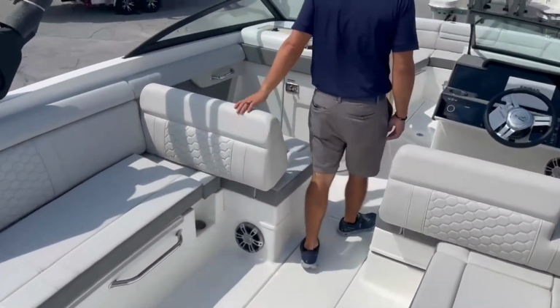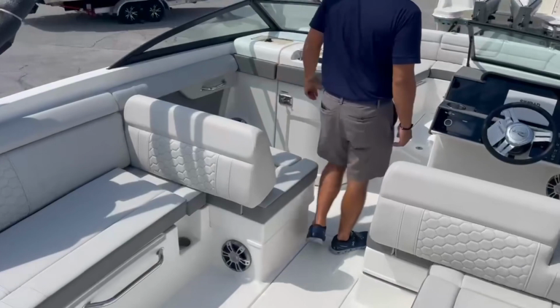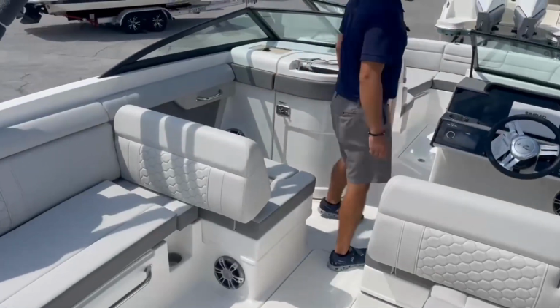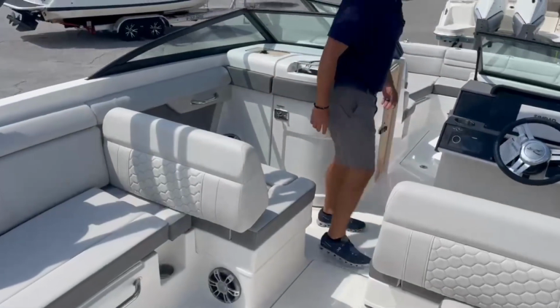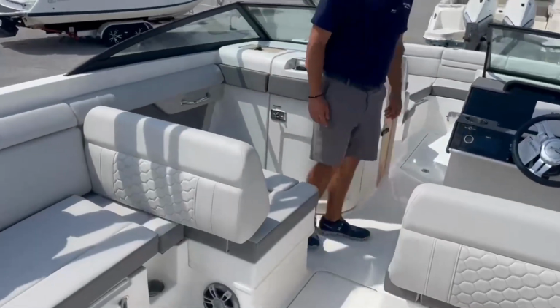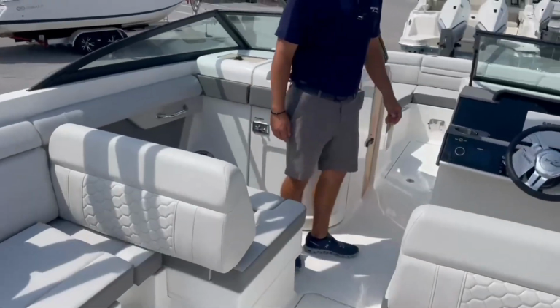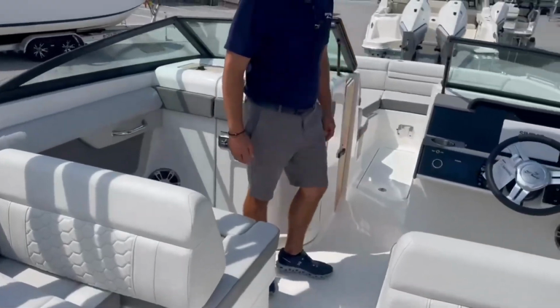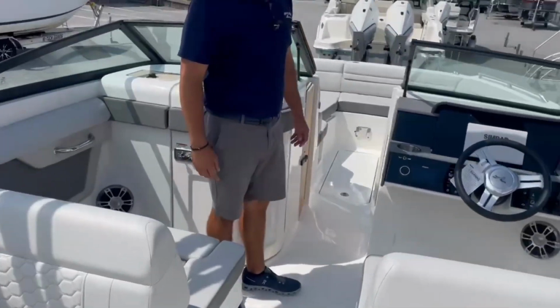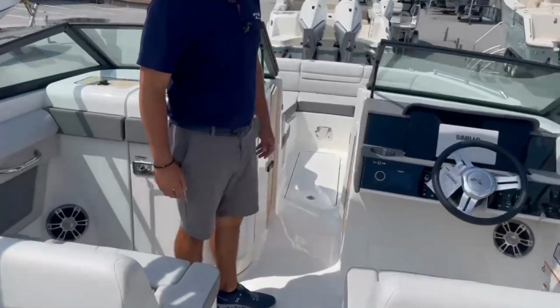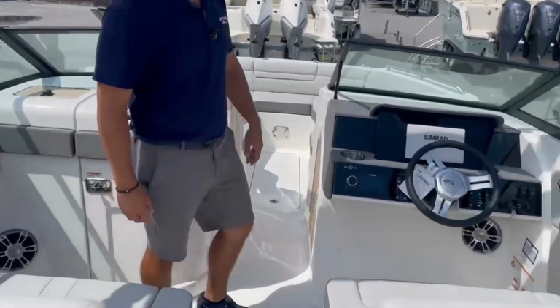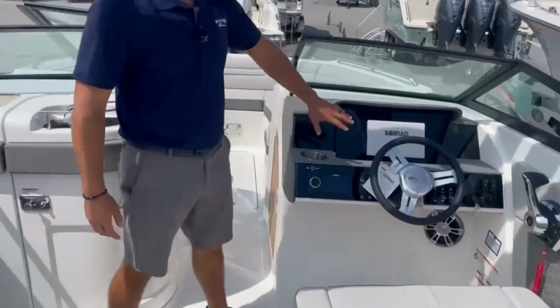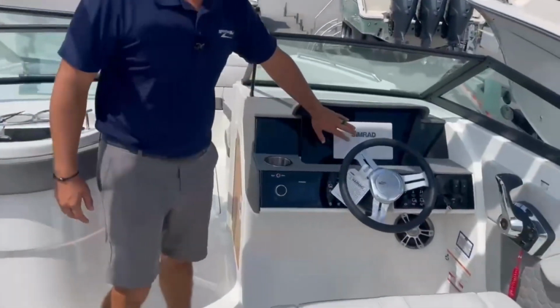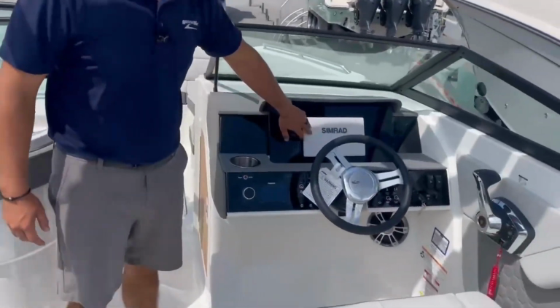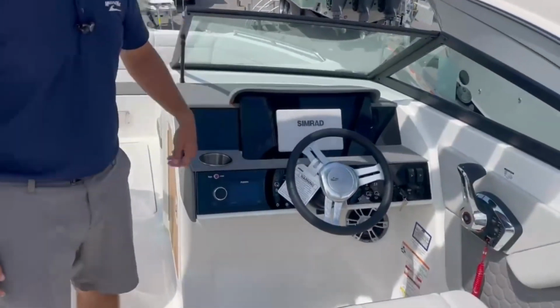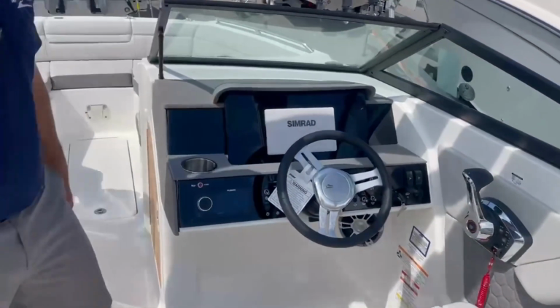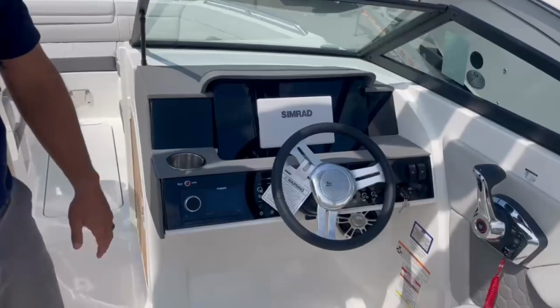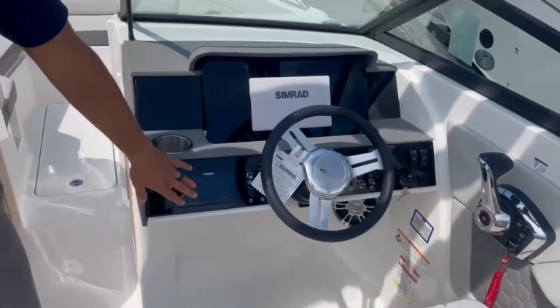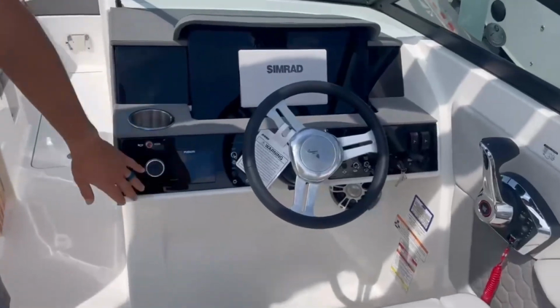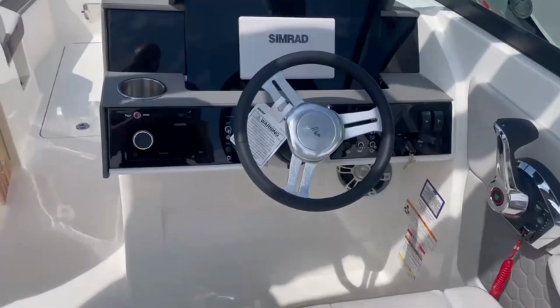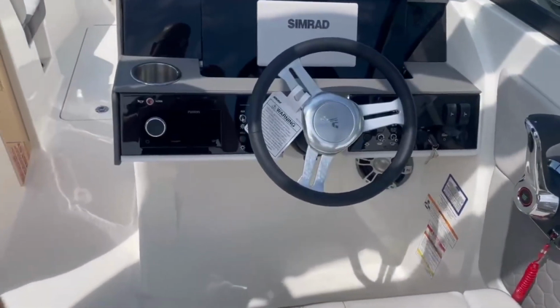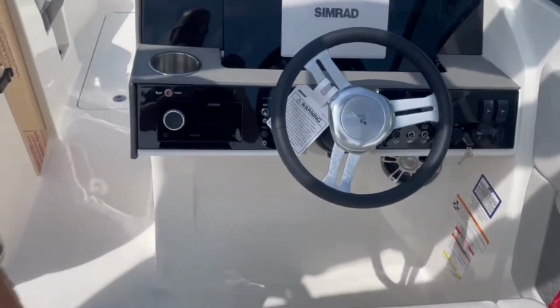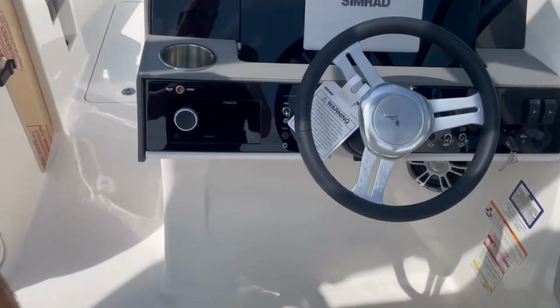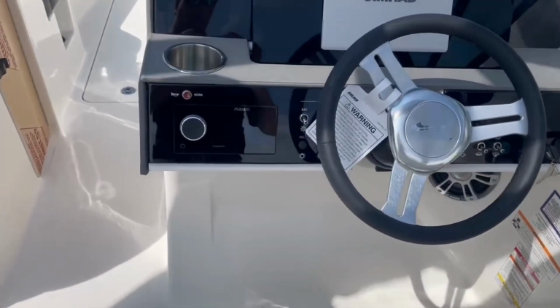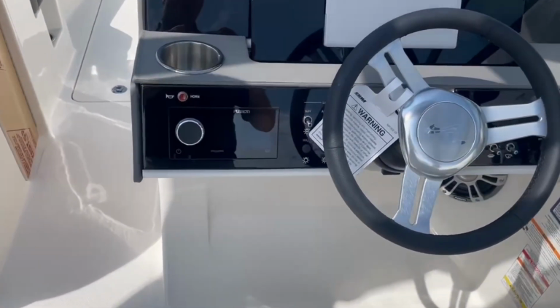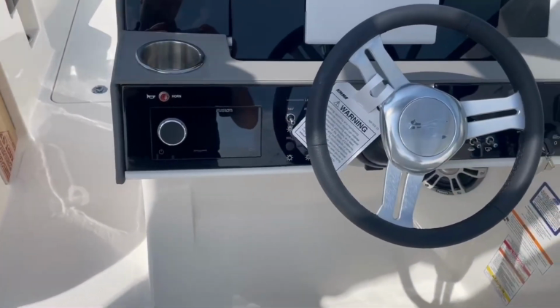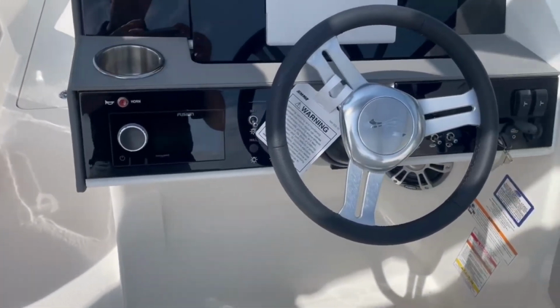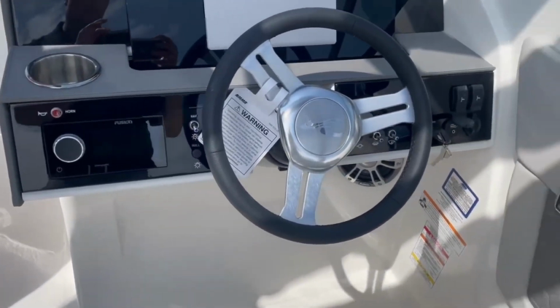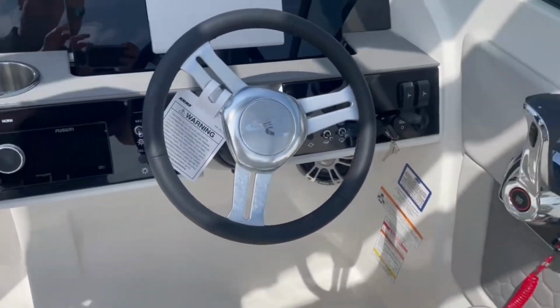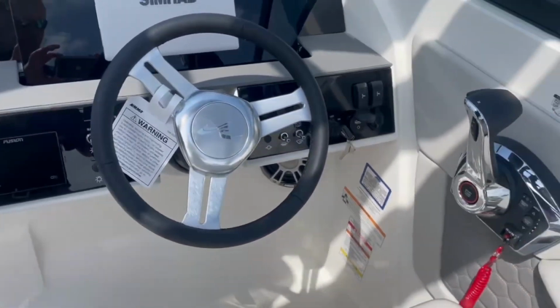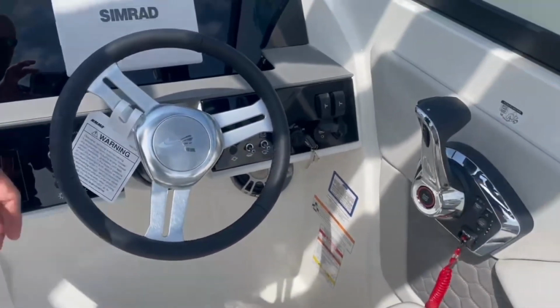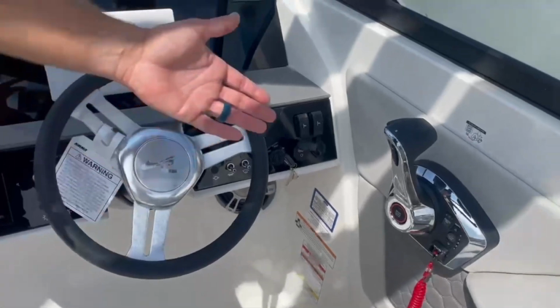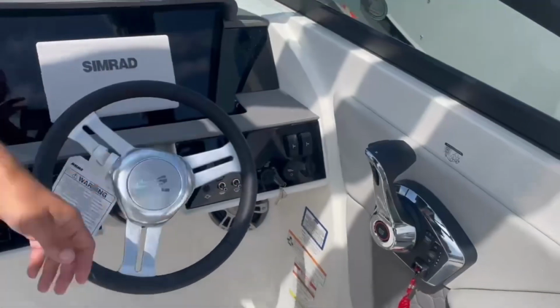Stepping up to the helm, we've got a Simrad Go 7 here in the dash, an upgraded Fusion stereo system — really ergonomically designed — and digital throttles.